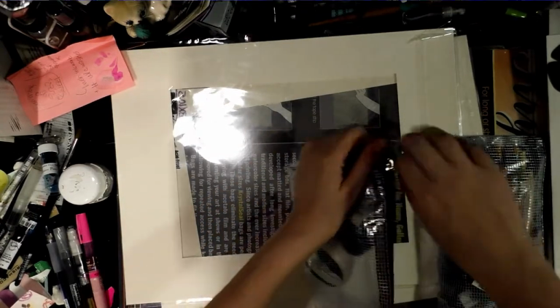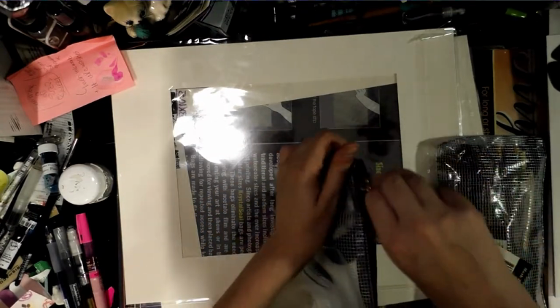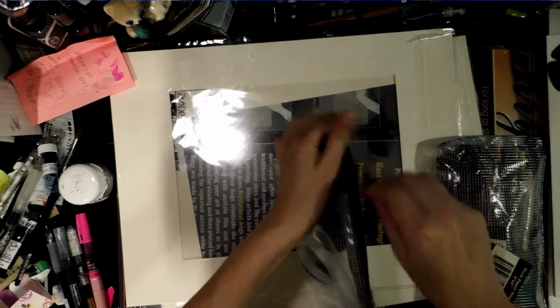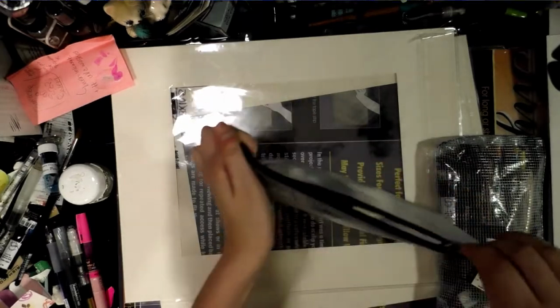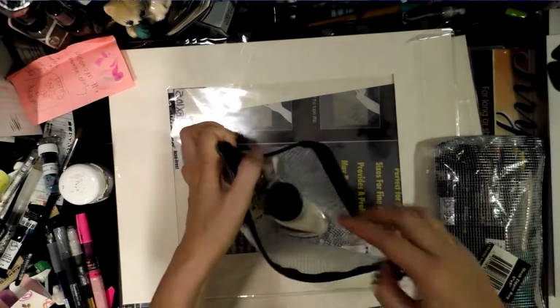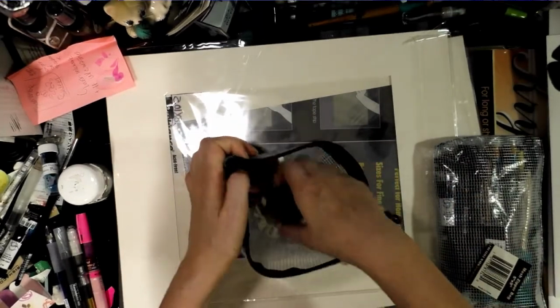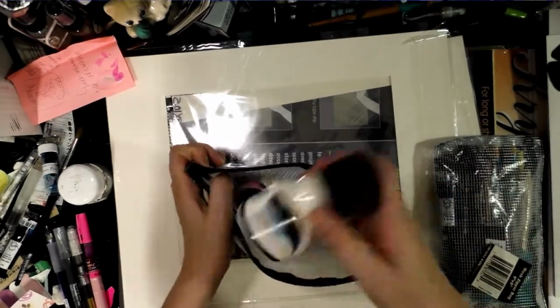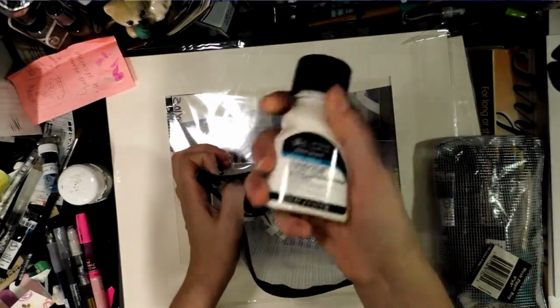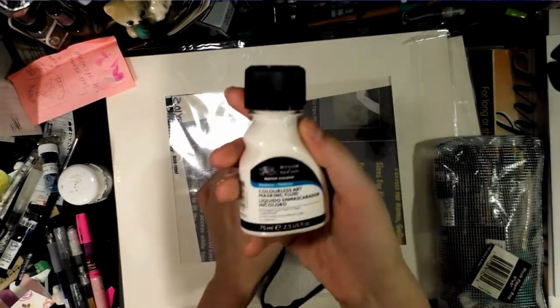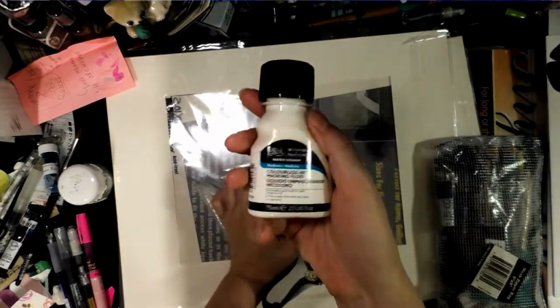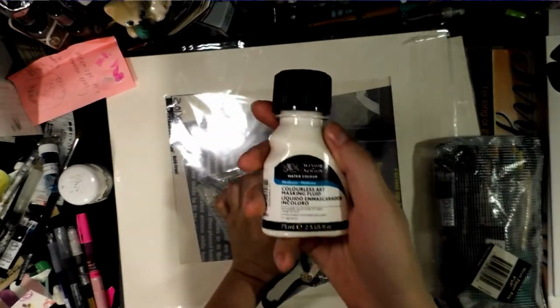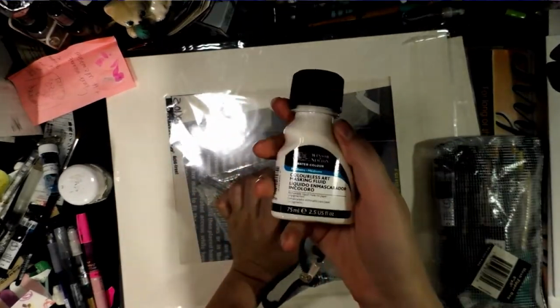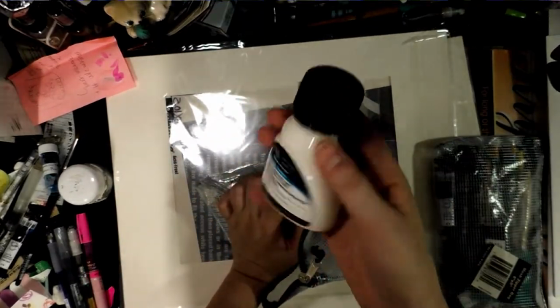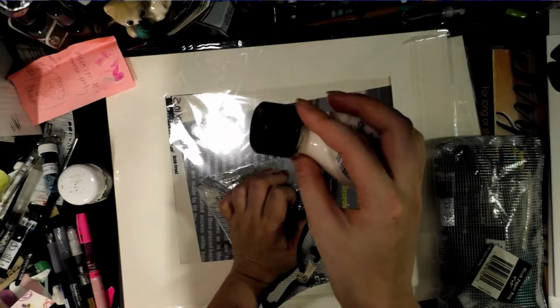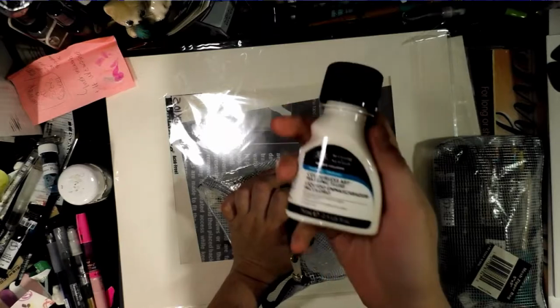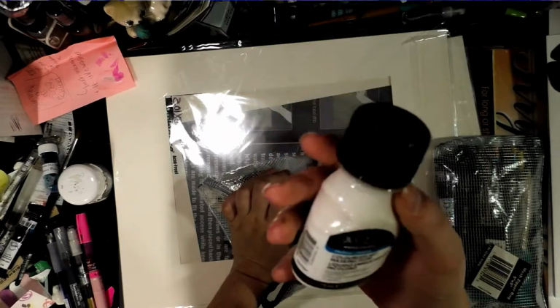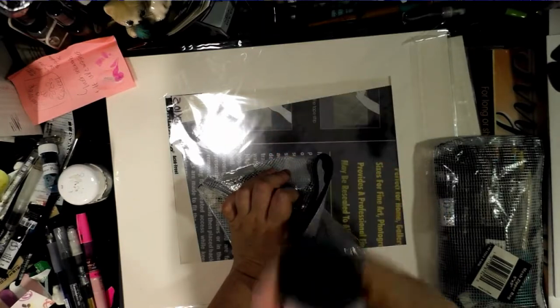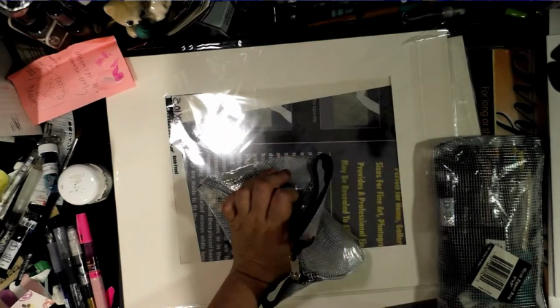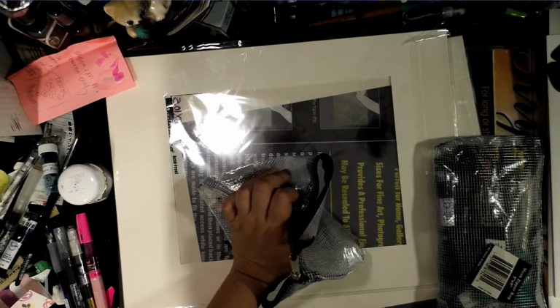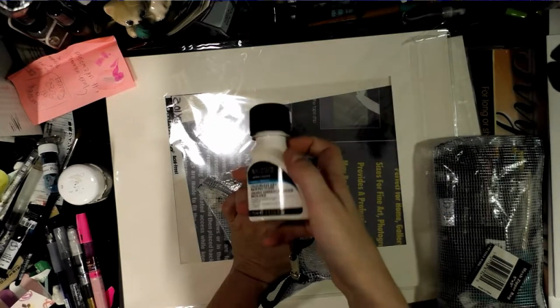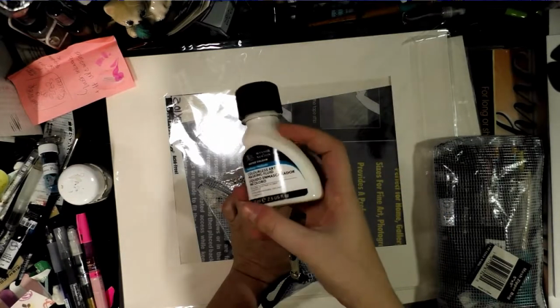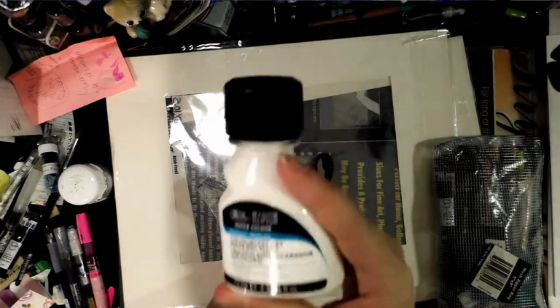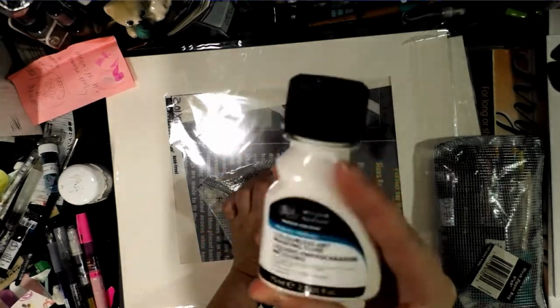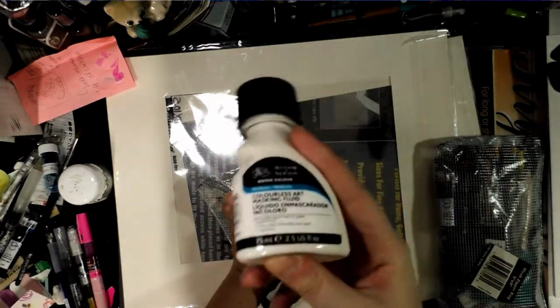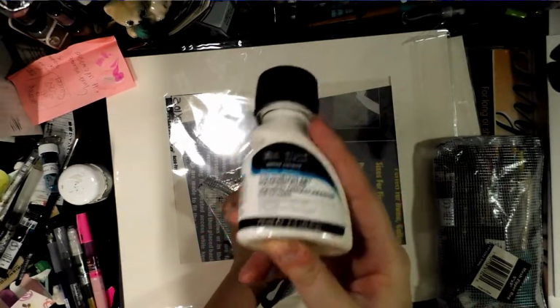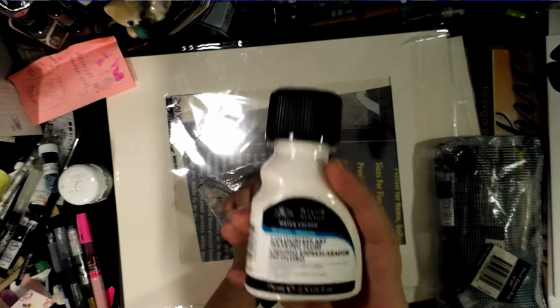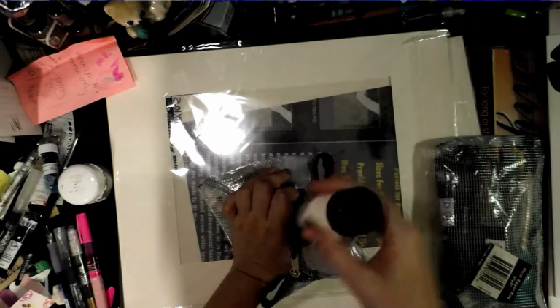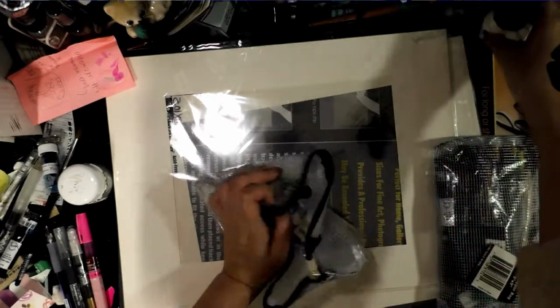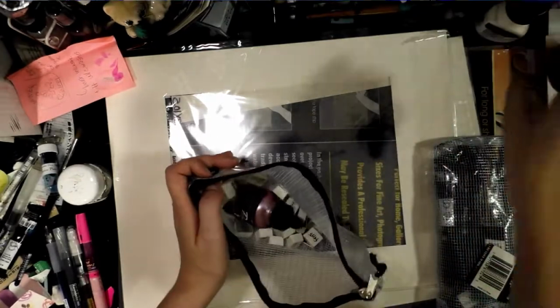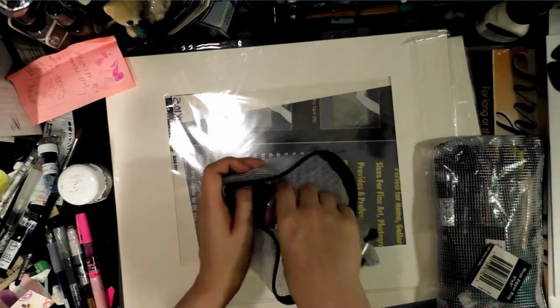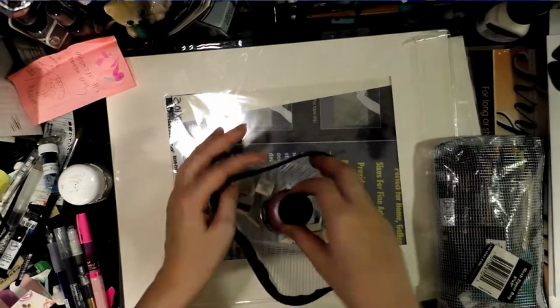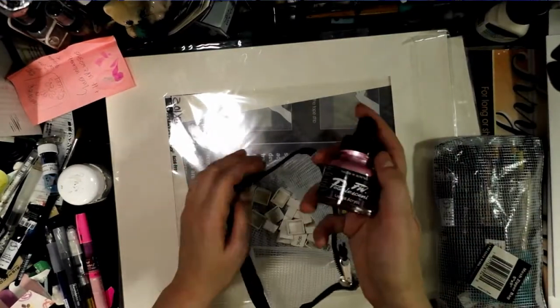I picked up, by recommendation, Winsor and Newton colorless art masking fluid. I've tried multiple different brands and they've all been garbage, but I've been told this one is pretty good, so I figured I'd give it a shot.